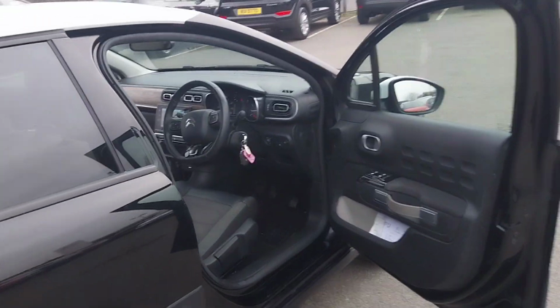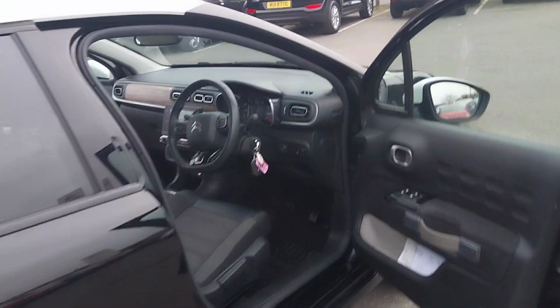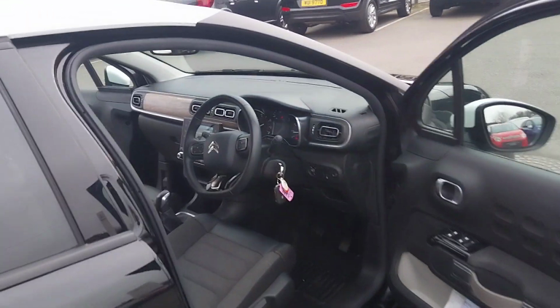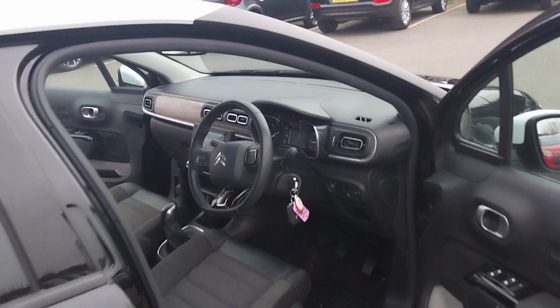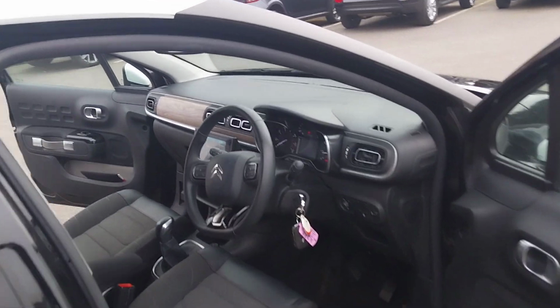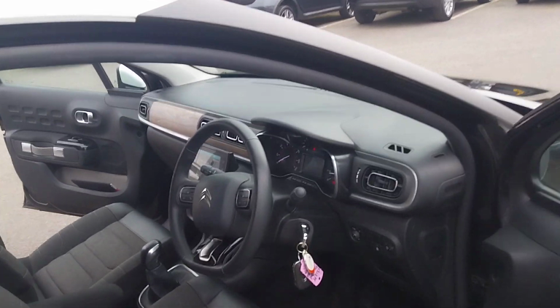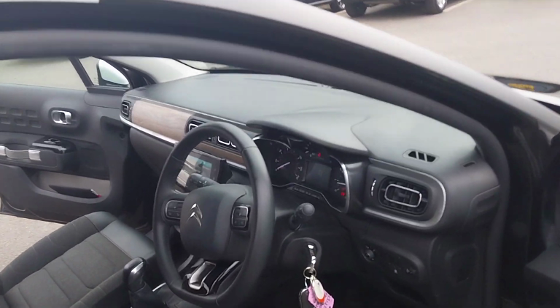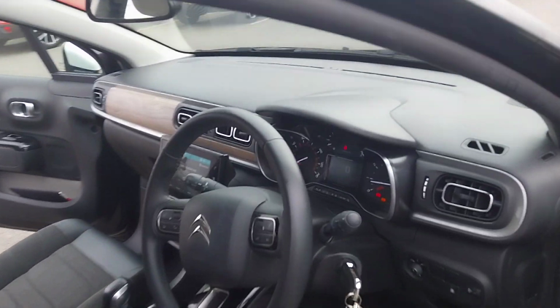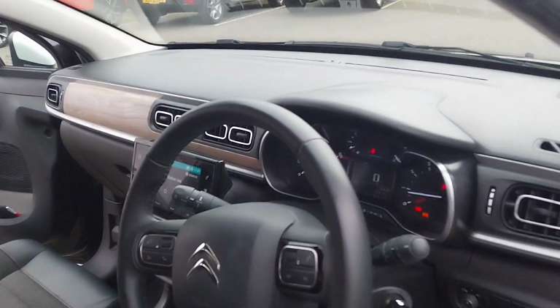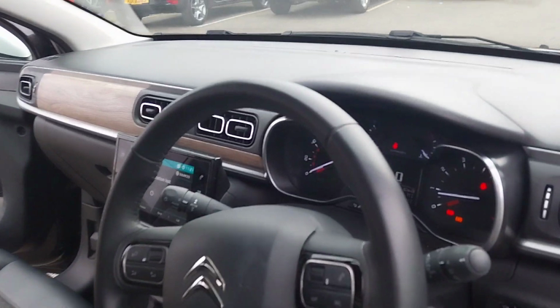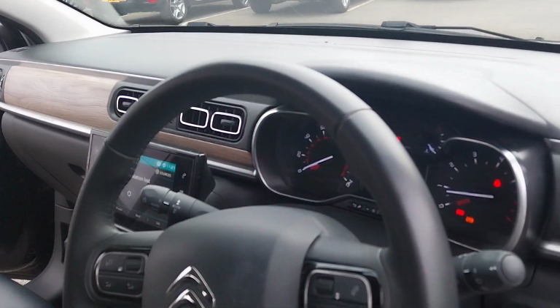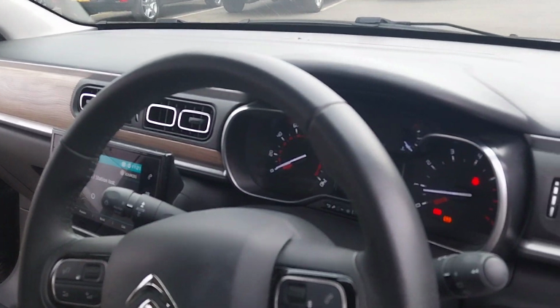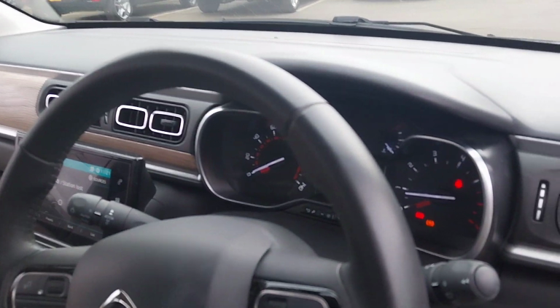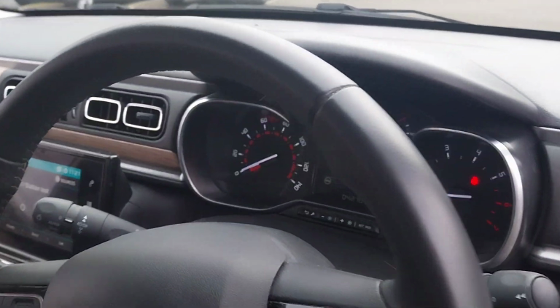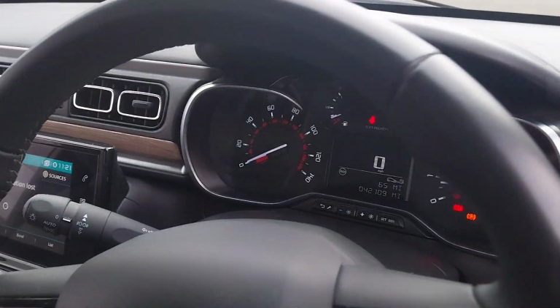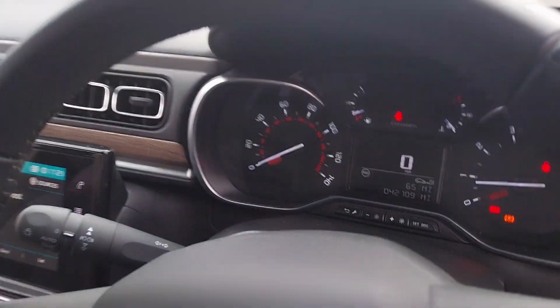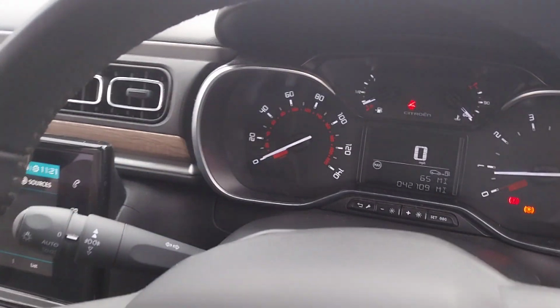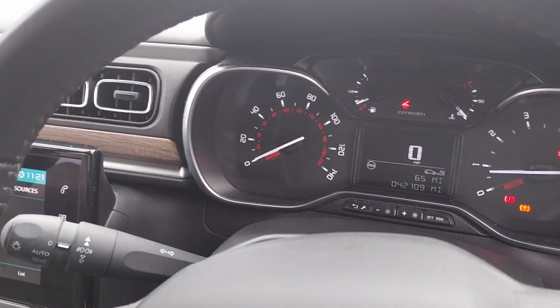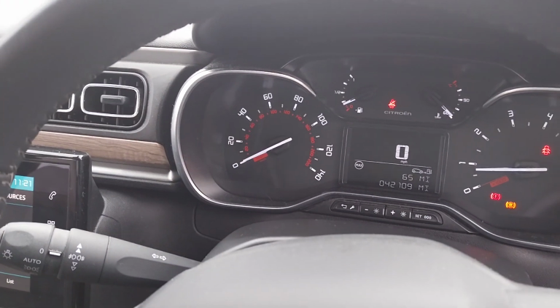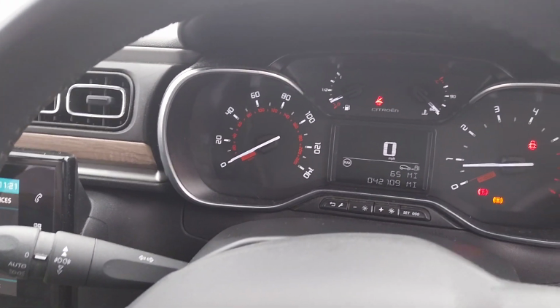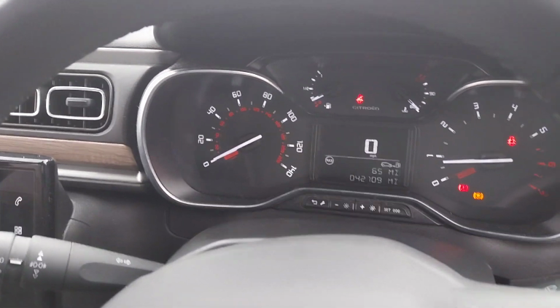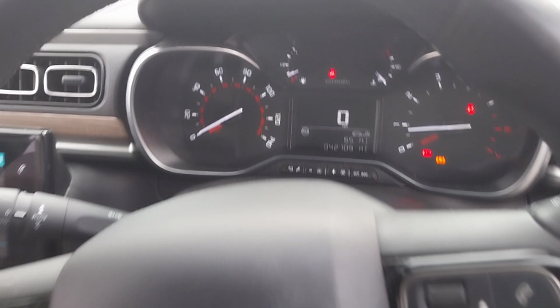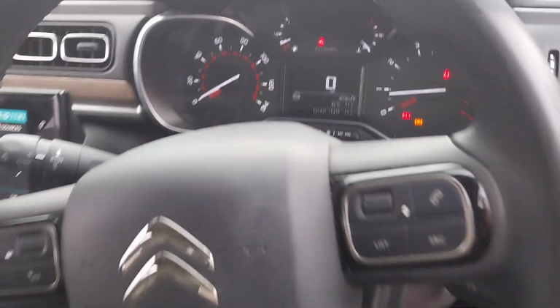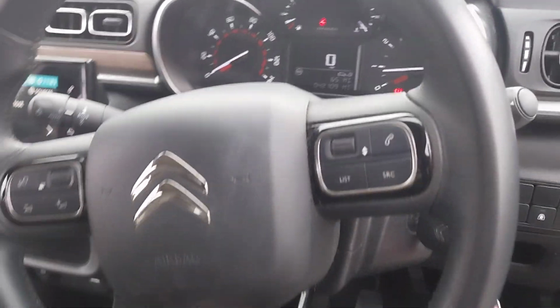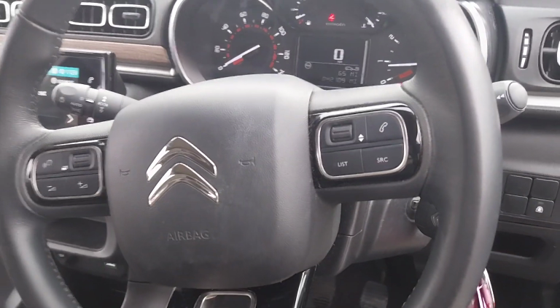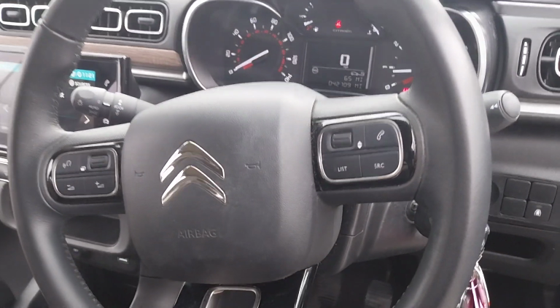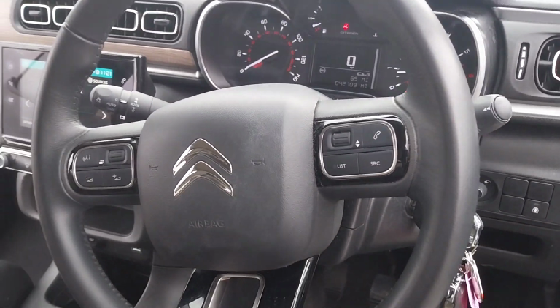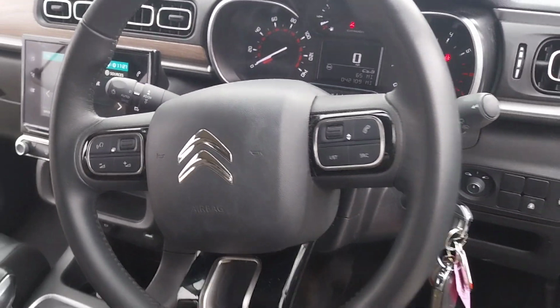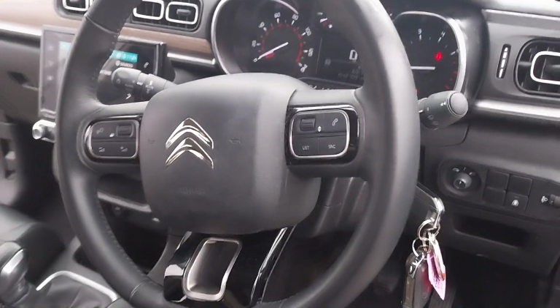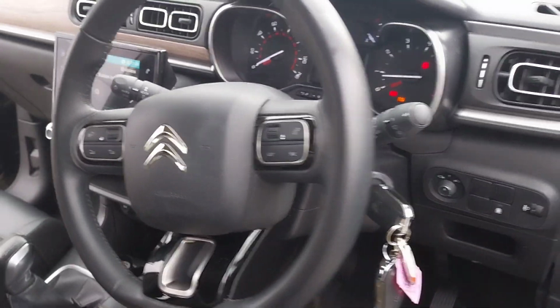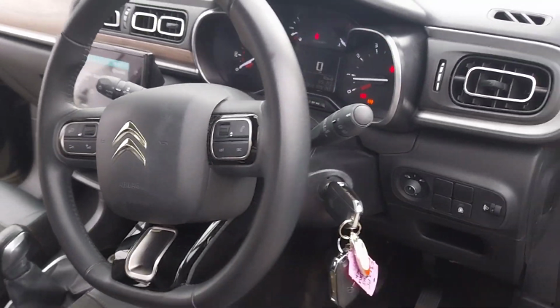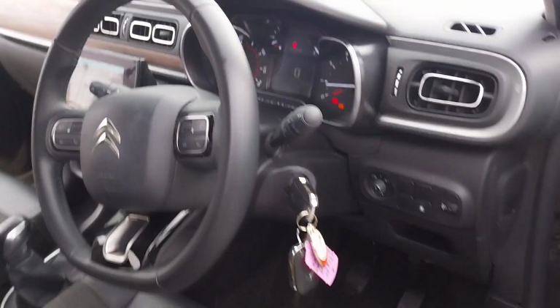Moving round to the driver's side, we also have a small screen there between your dials and your phone controls there on the screen.